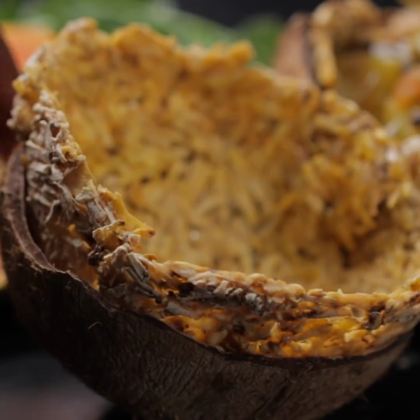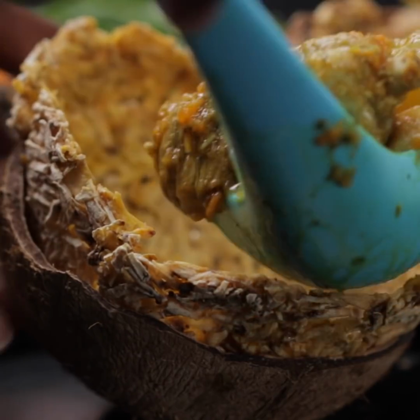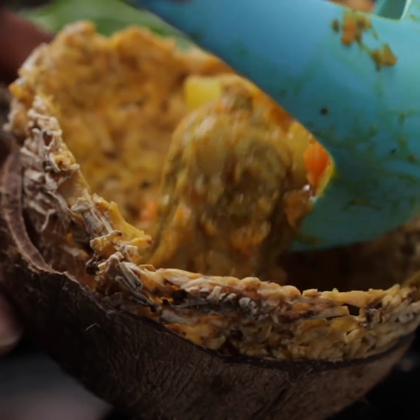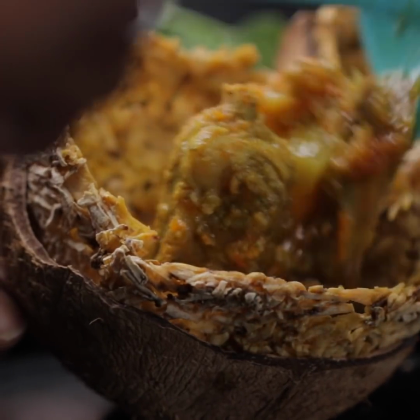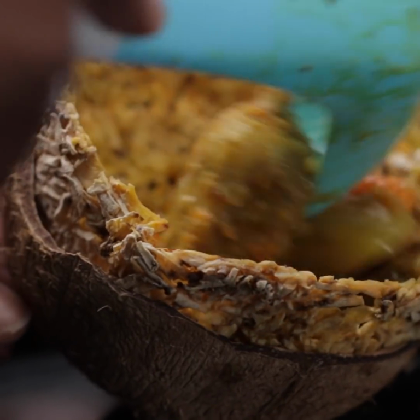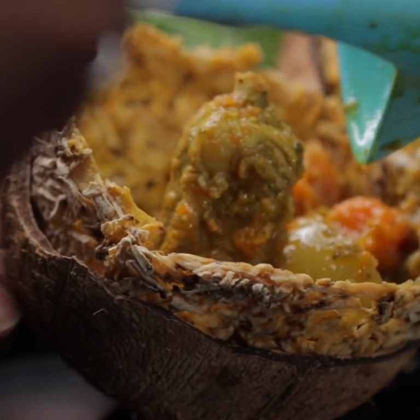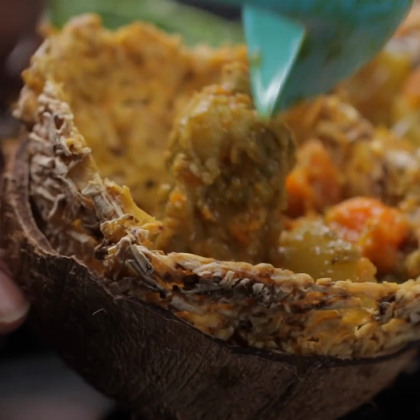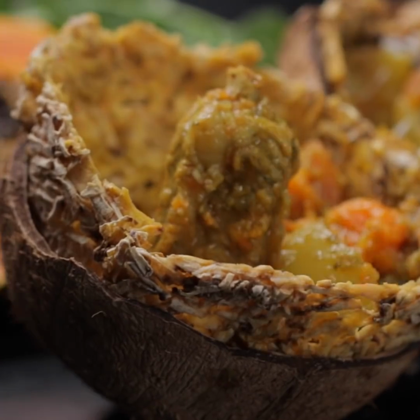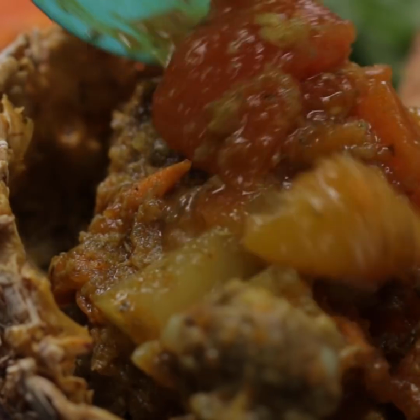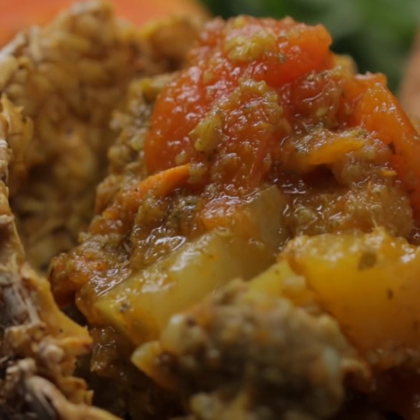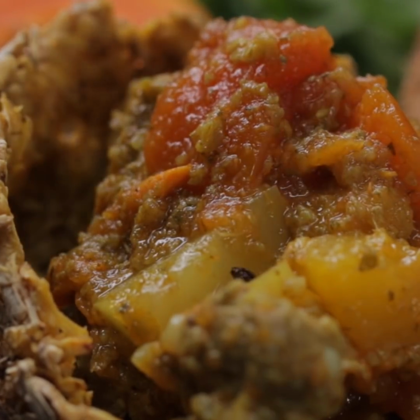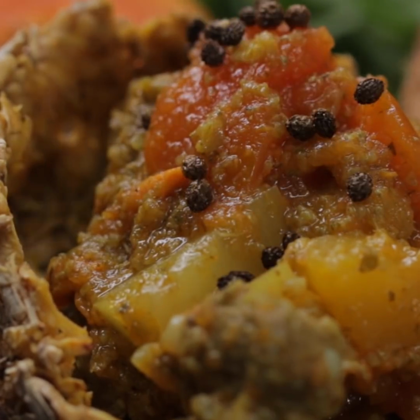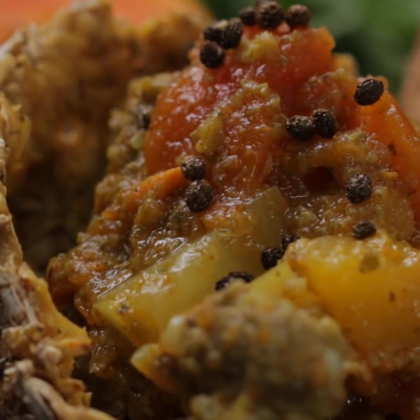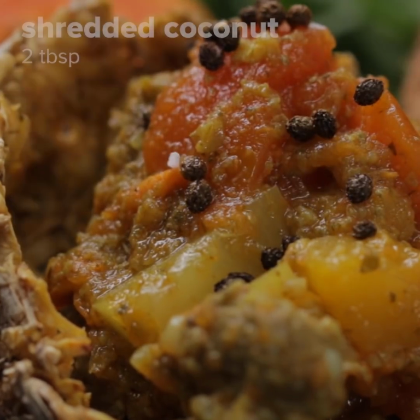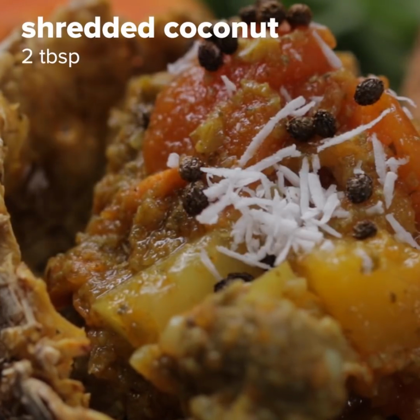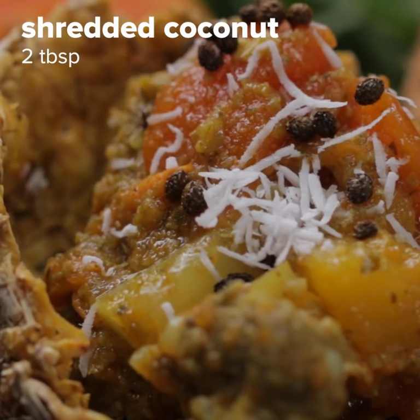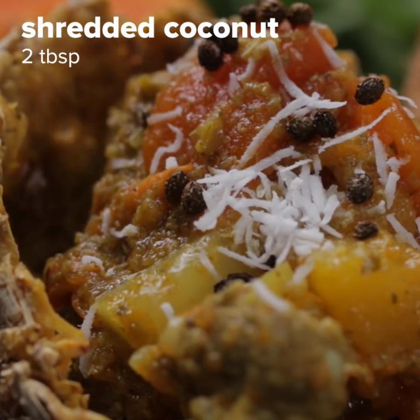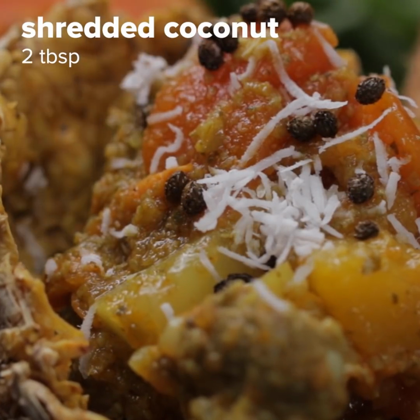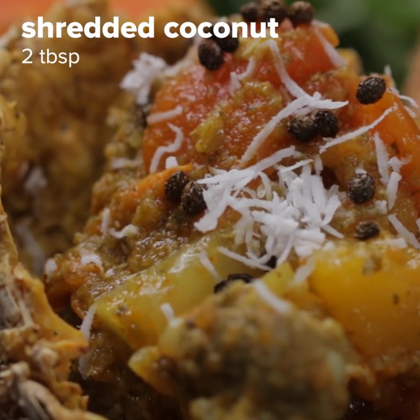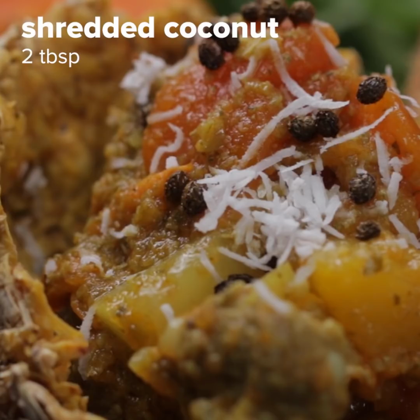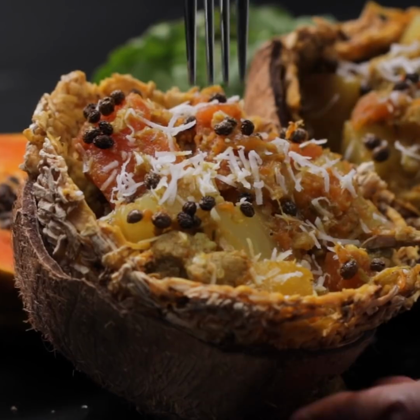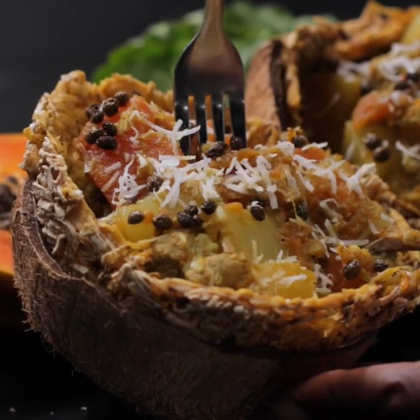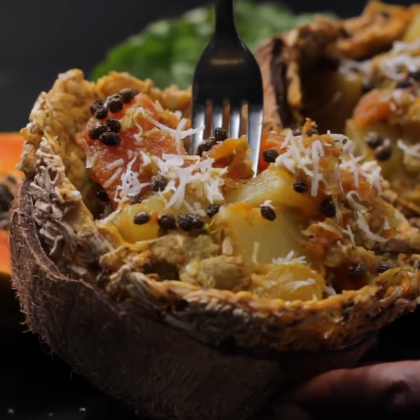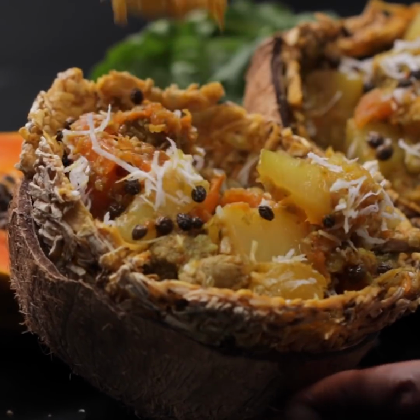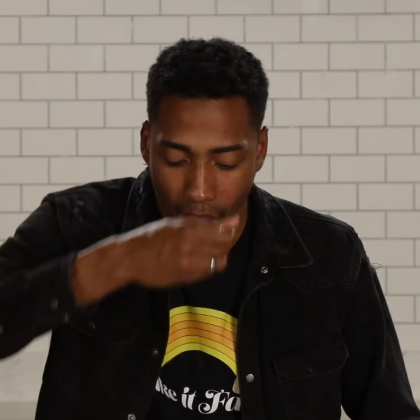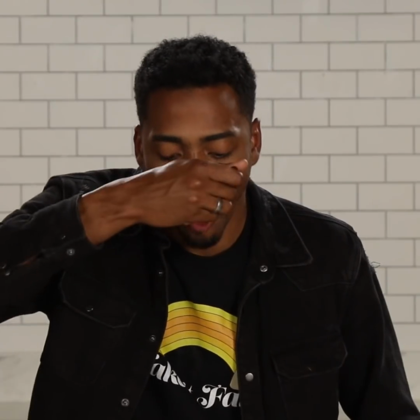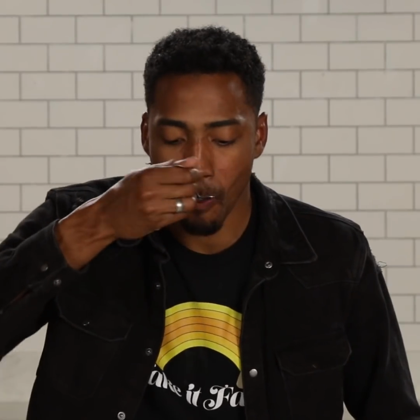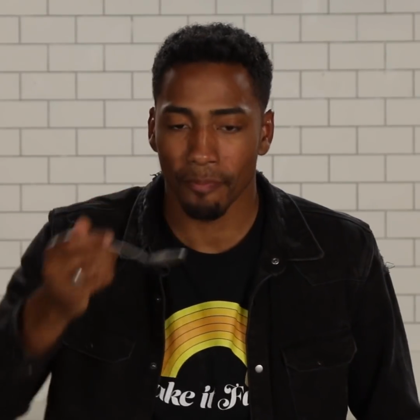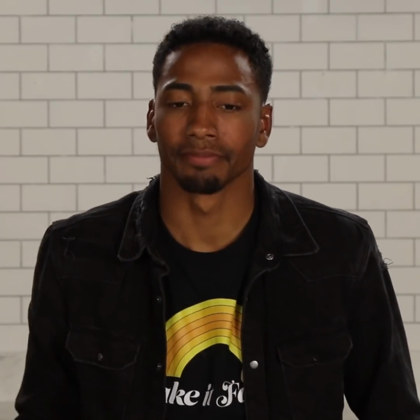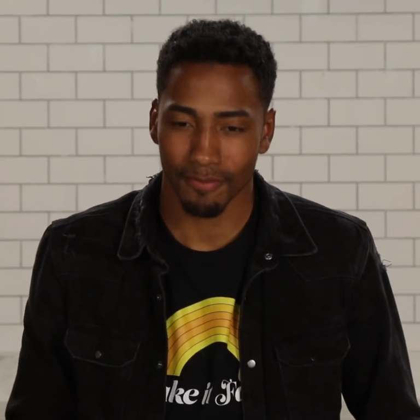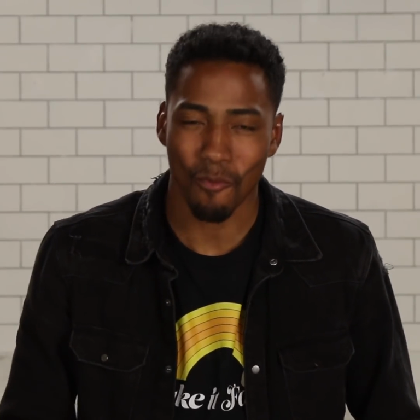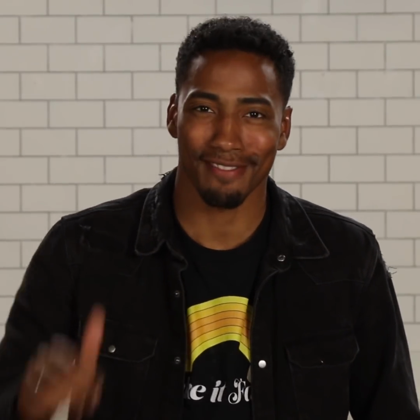My grandma in Curacao has no idea what Tasty or the internet is, but this is as delicious as the papaya stoba that my grandma used to make me as a kid. So grandma, if you ever see this, I love you.